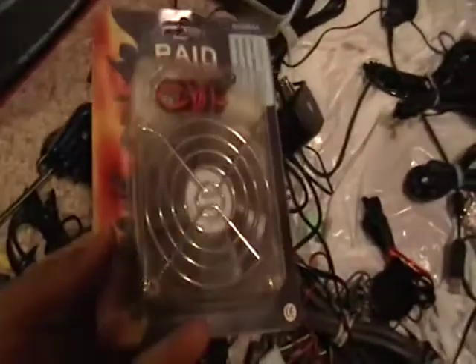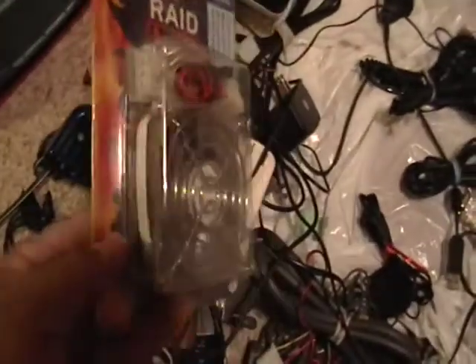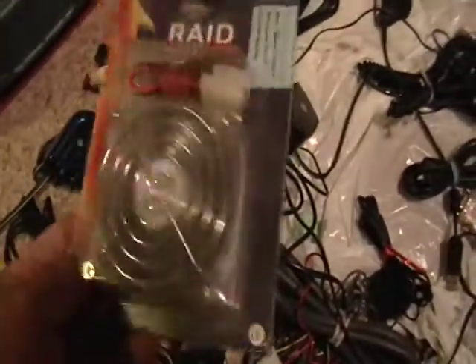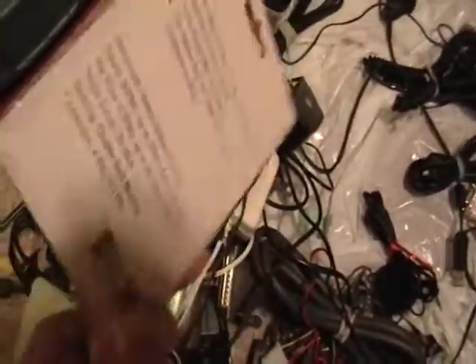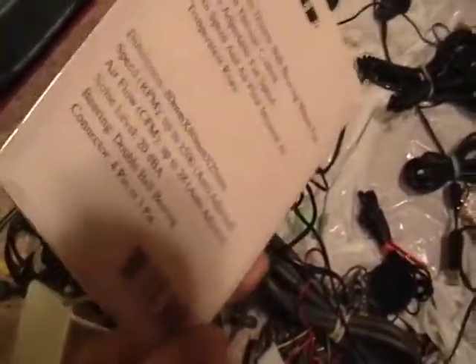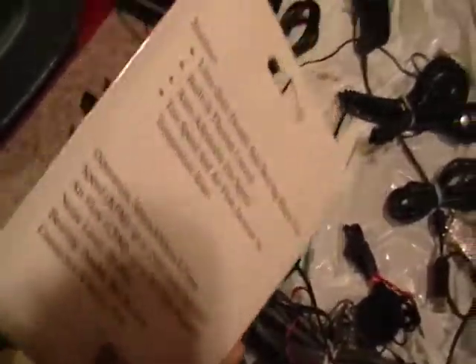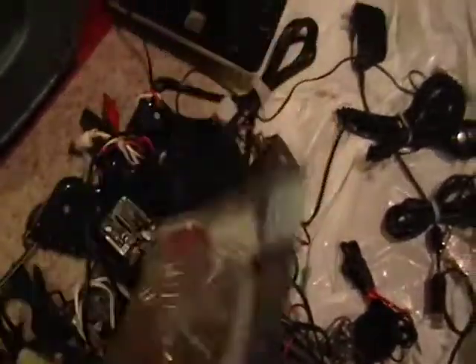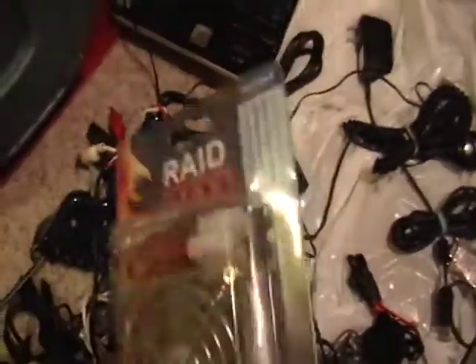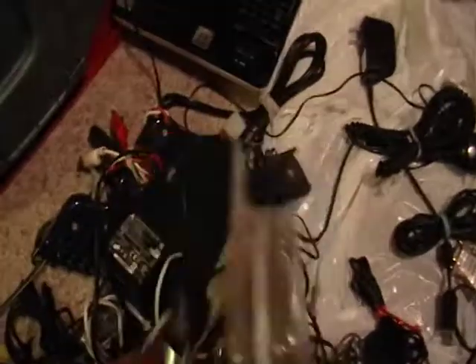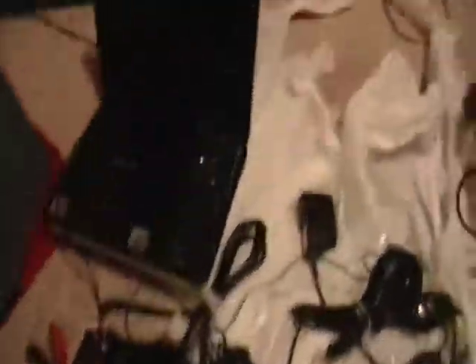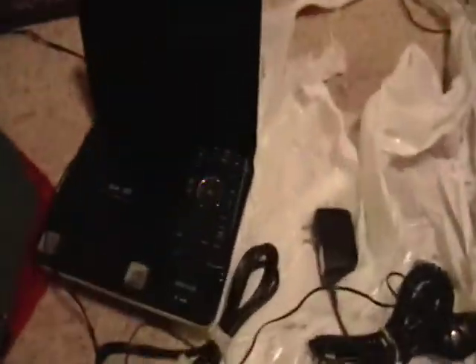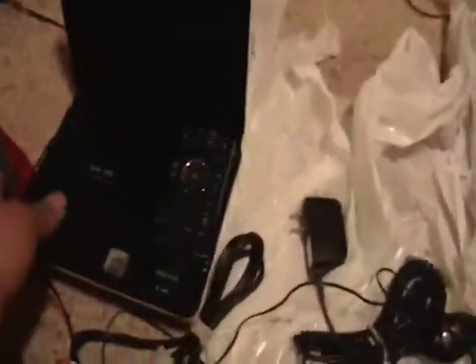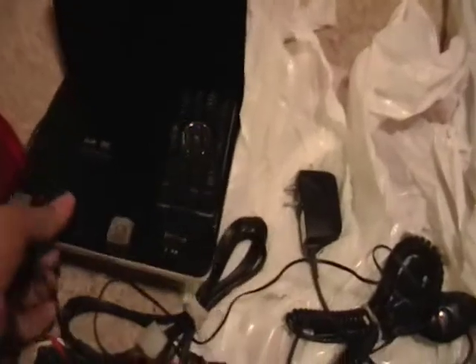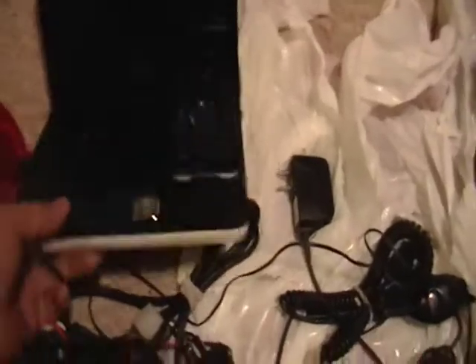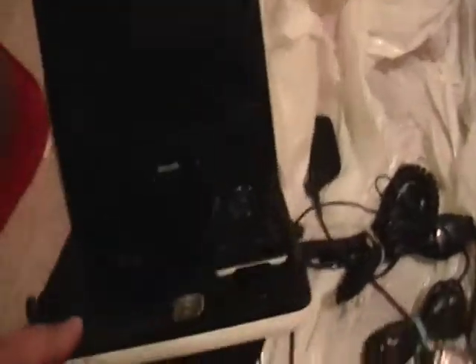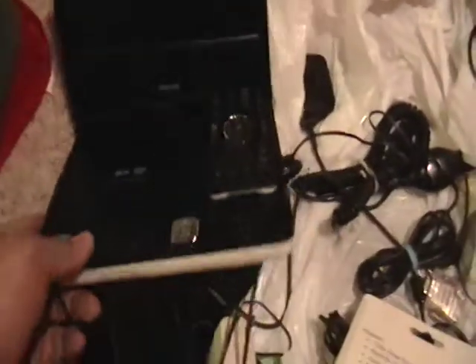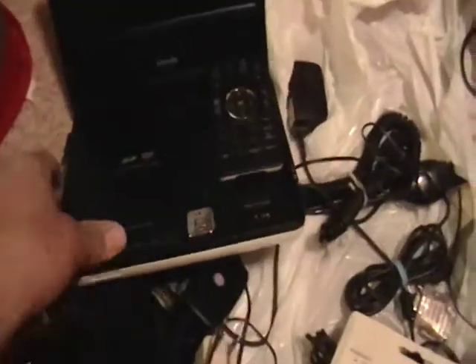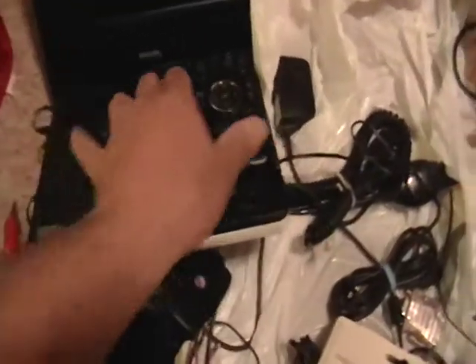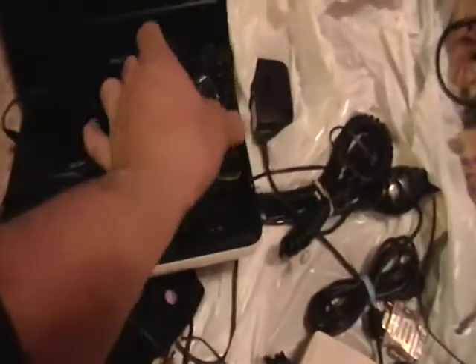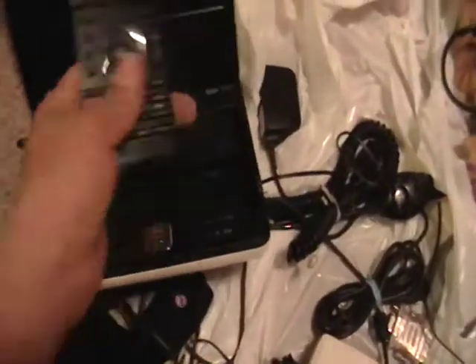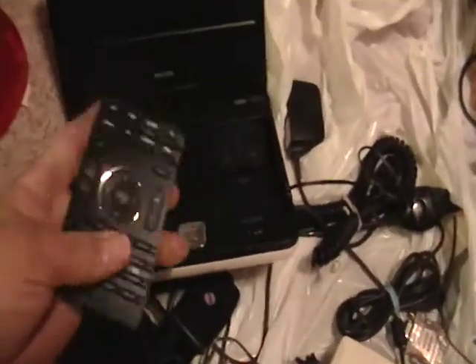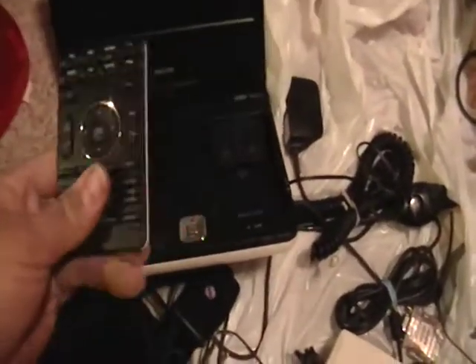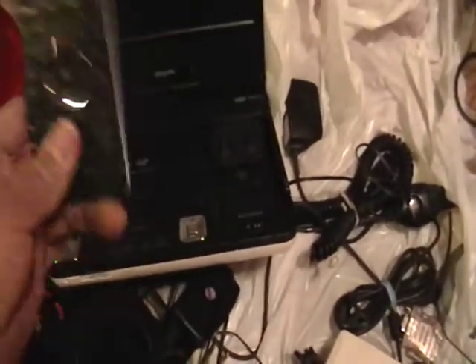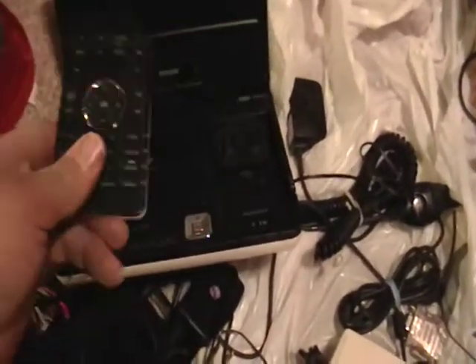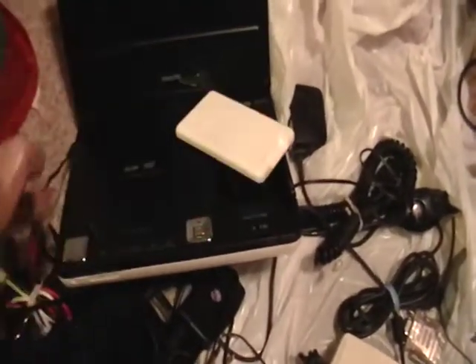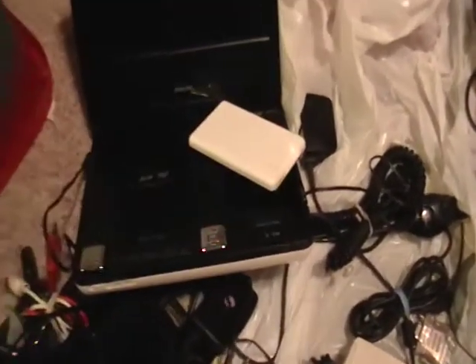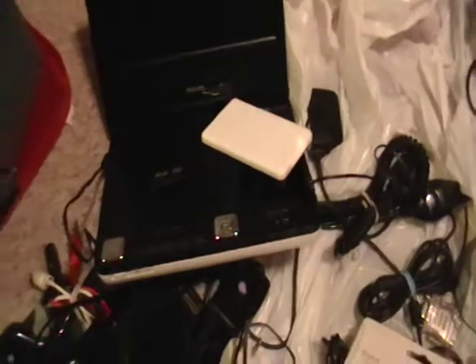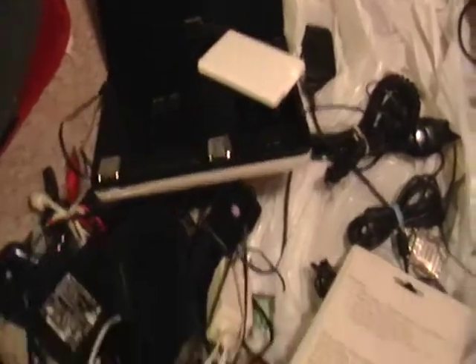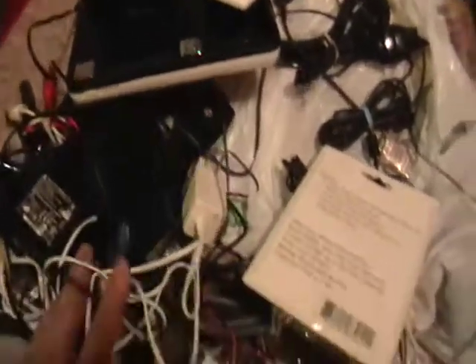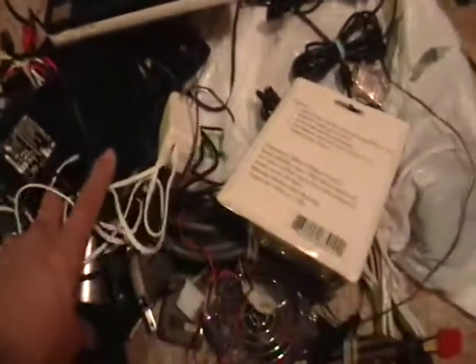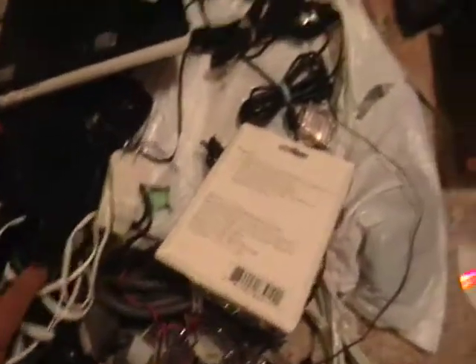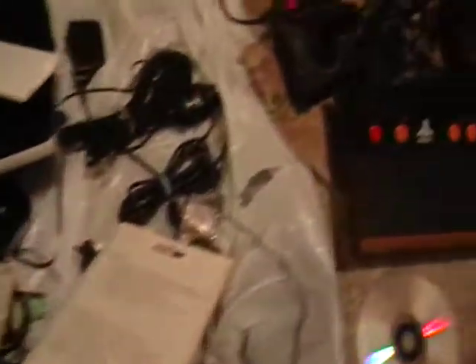This looks like a cooling fan that's still like brand new in the box. And this is like a DVD player that they threw out with a little remote control. This doesn't work — I tried it. But what I really wanted to show you was this.